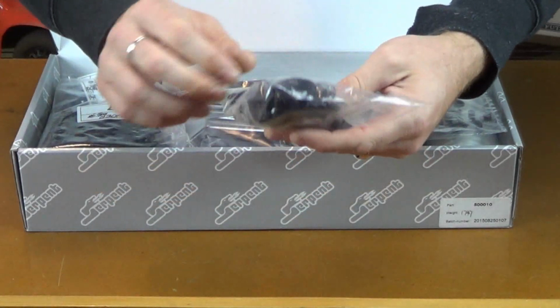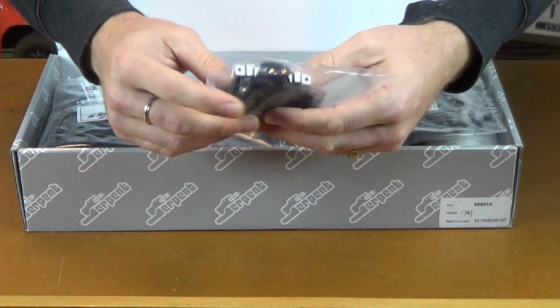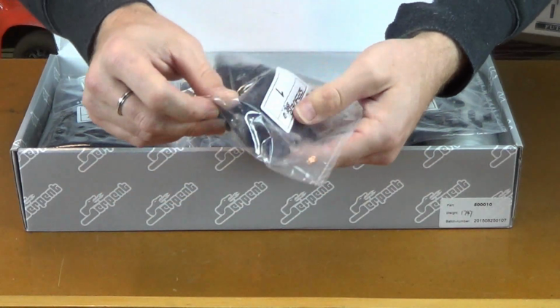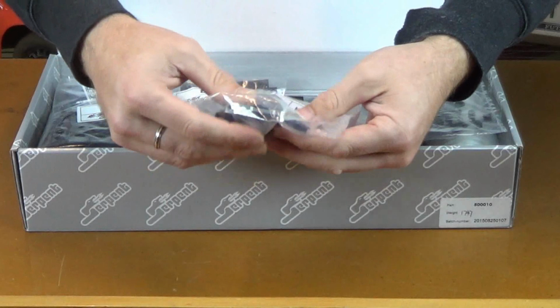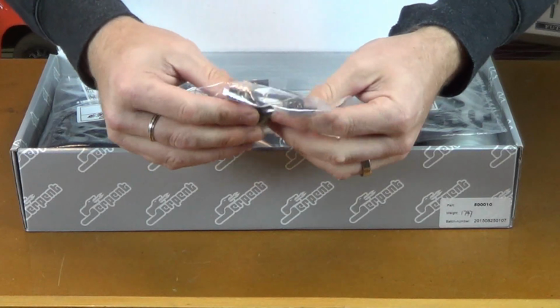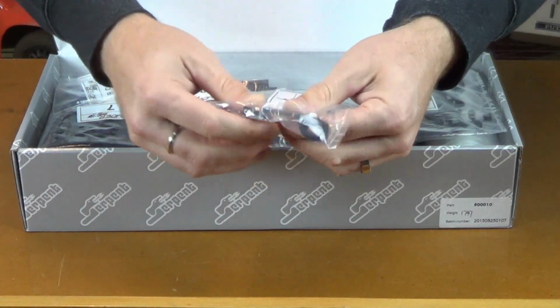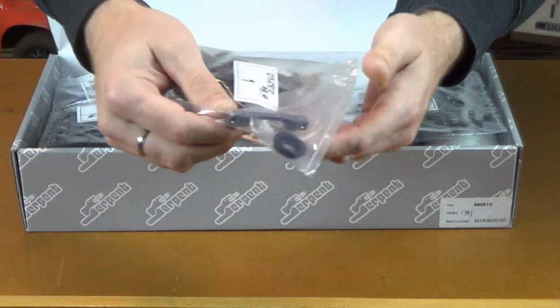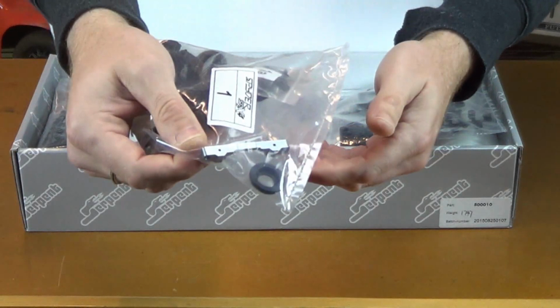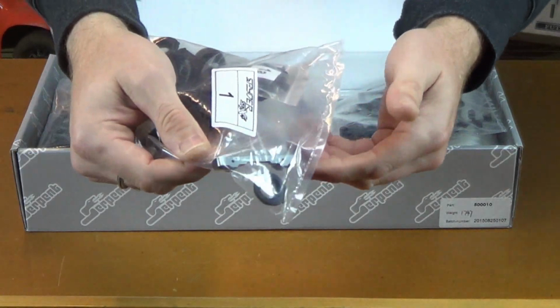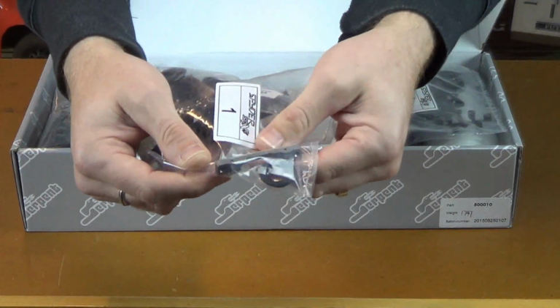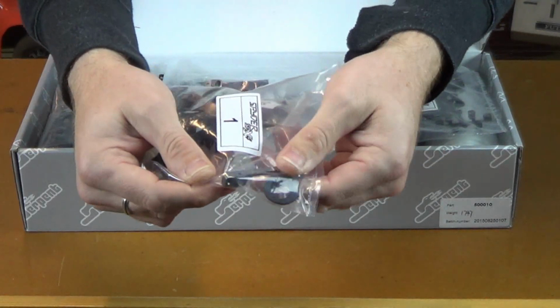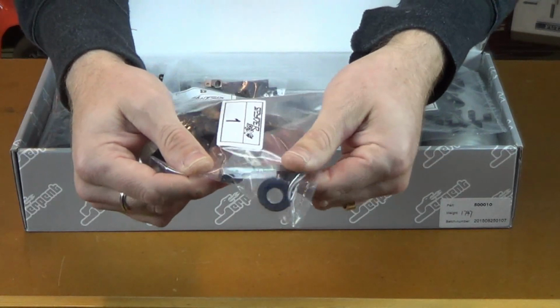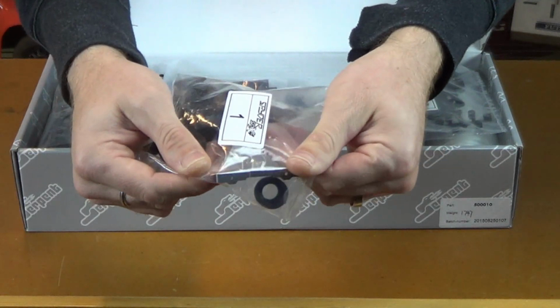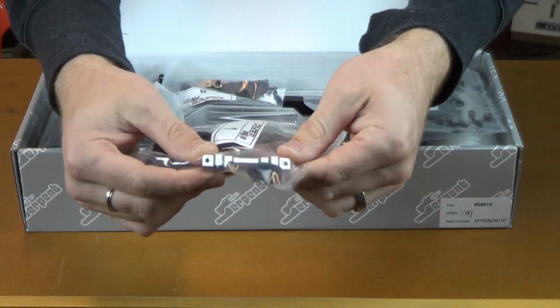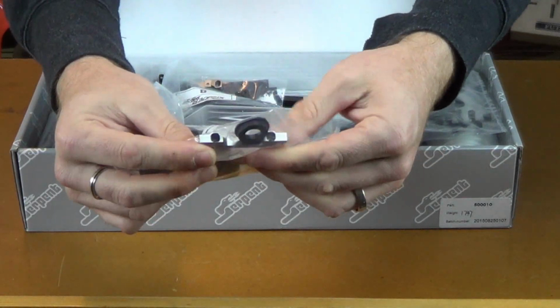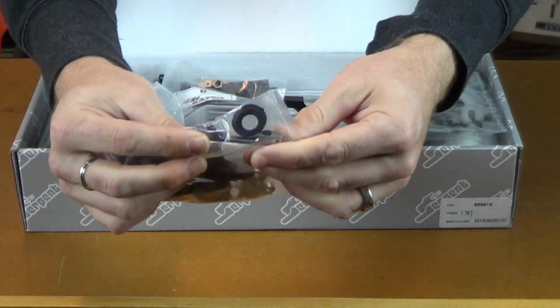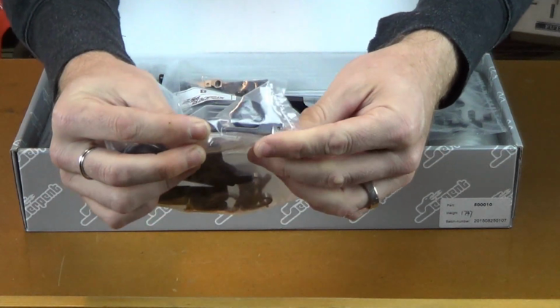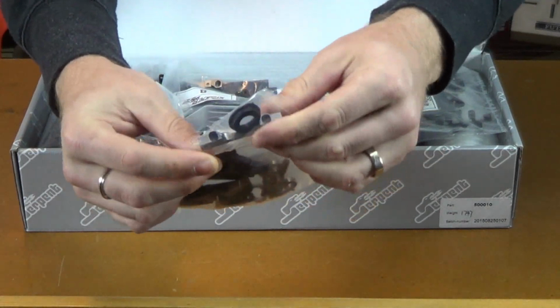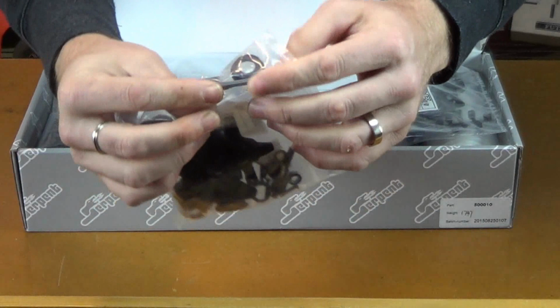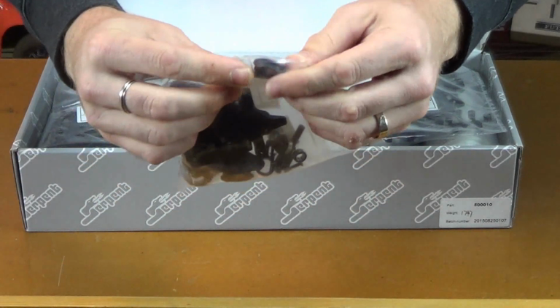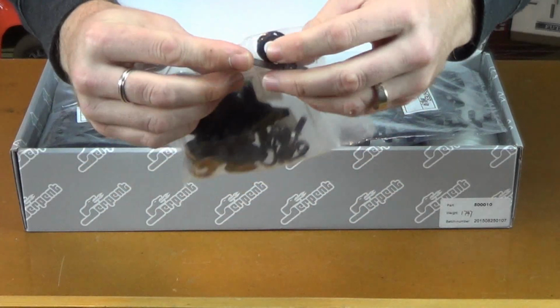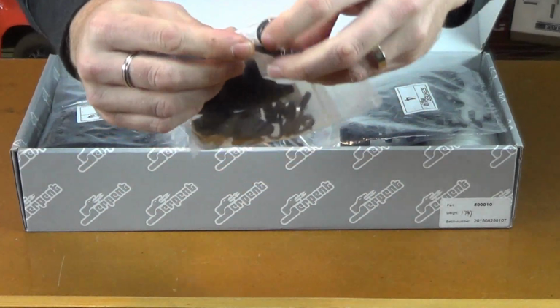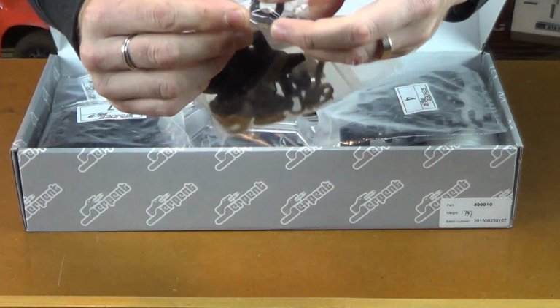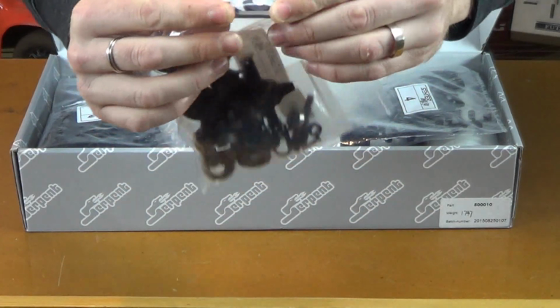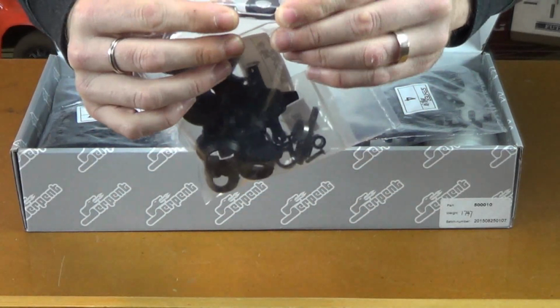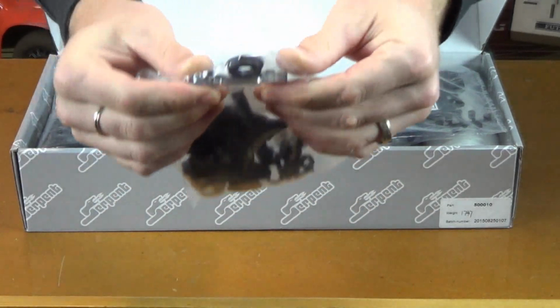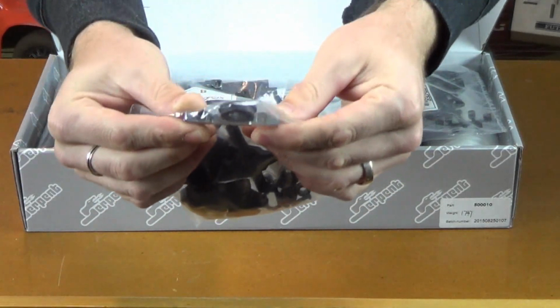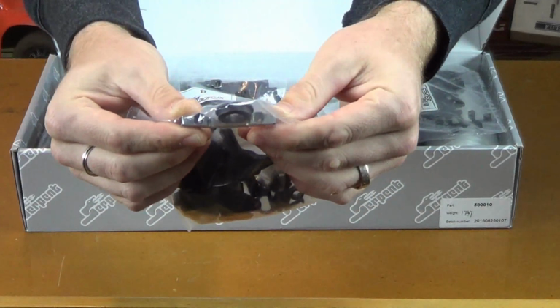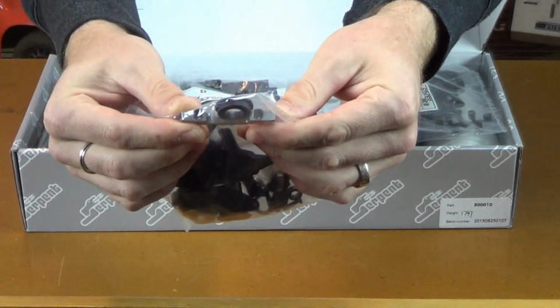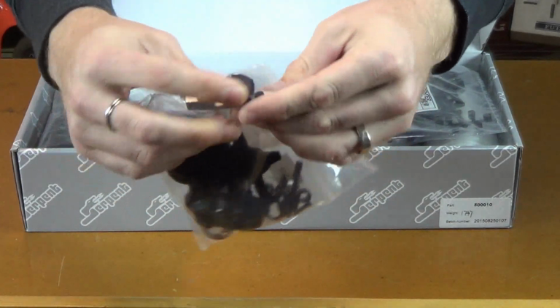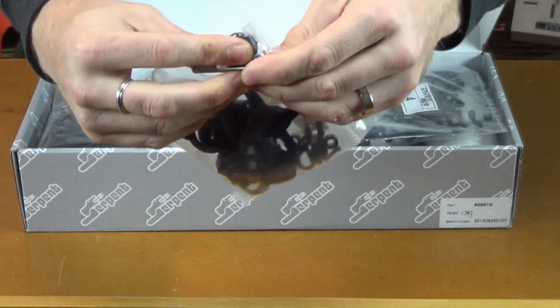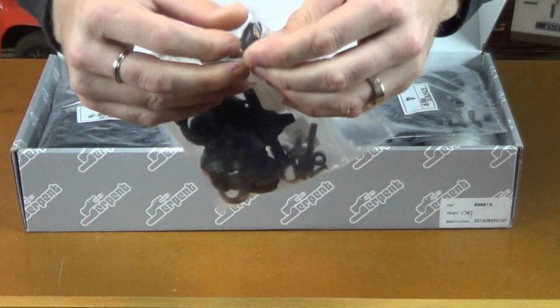Moving on, that is aluminum. That looks like a suspension hanger. It uses inserts there.